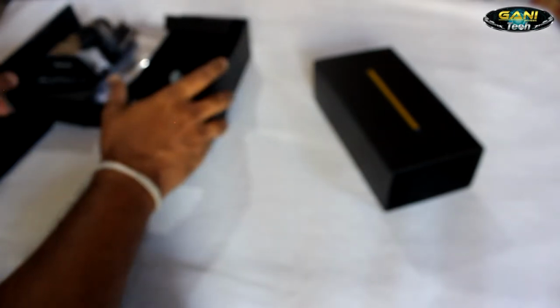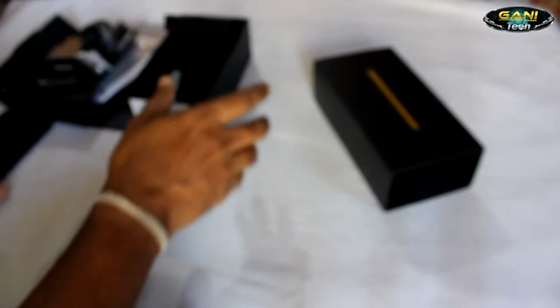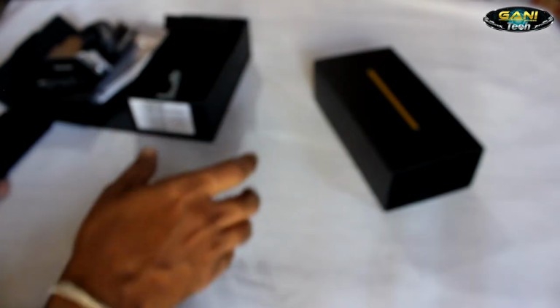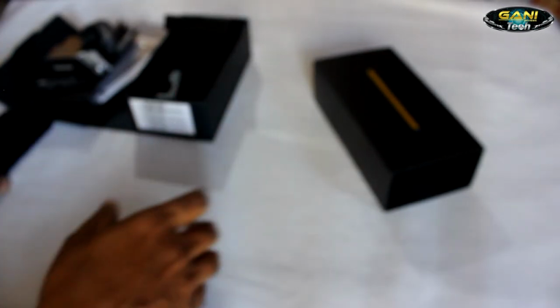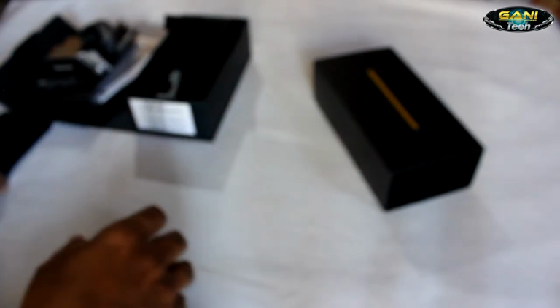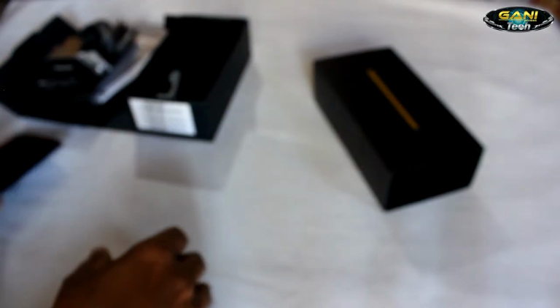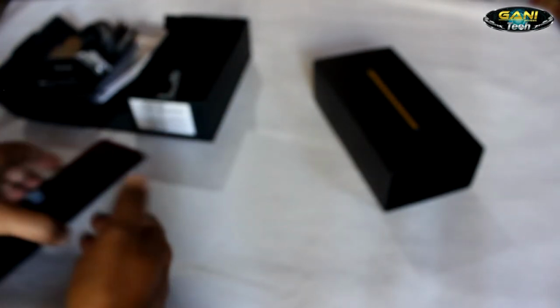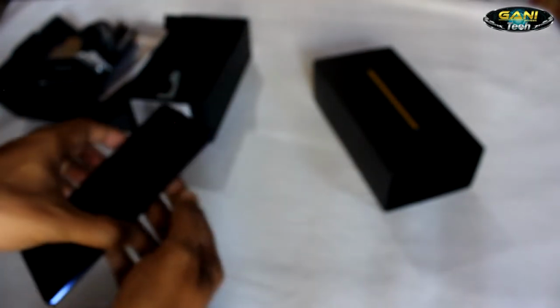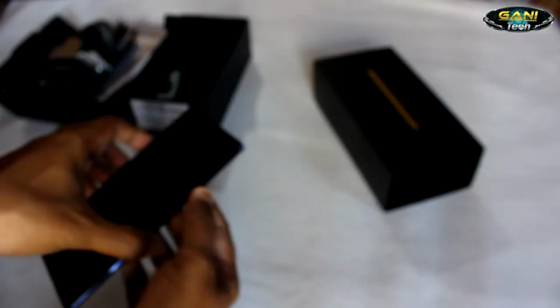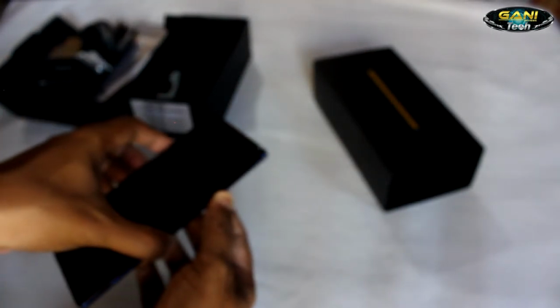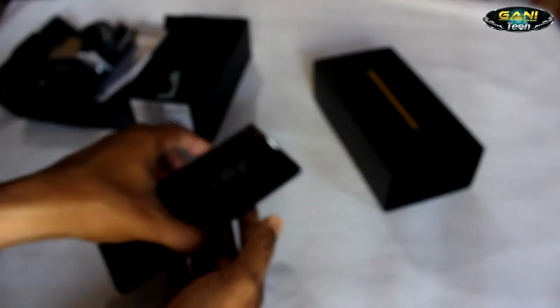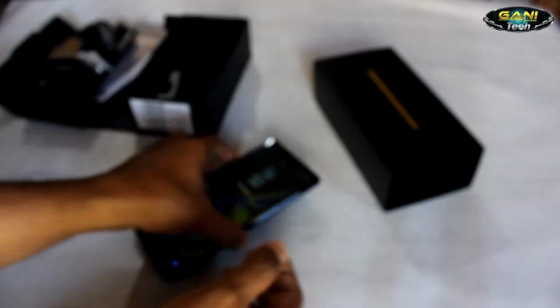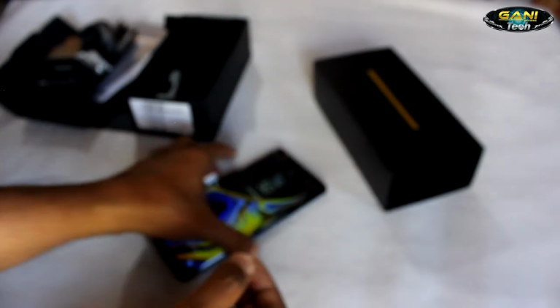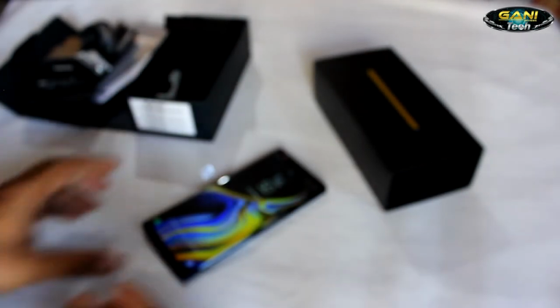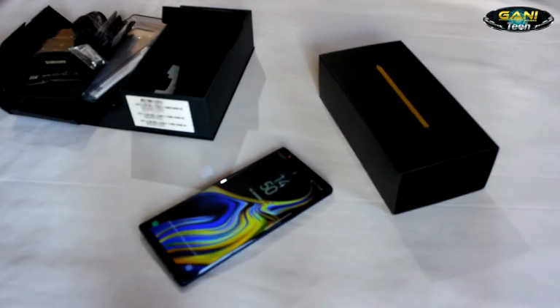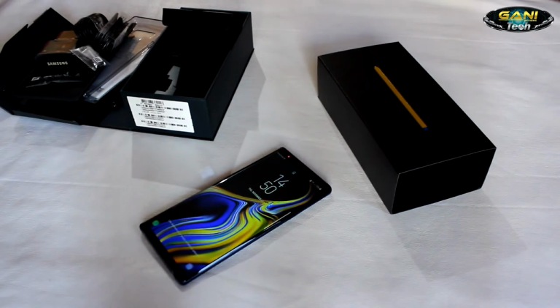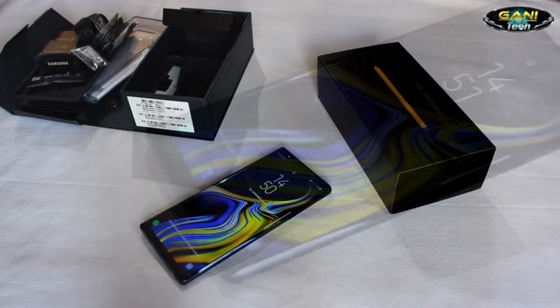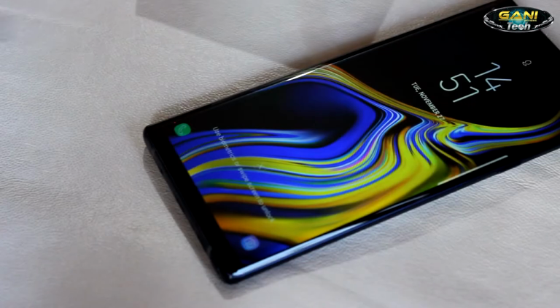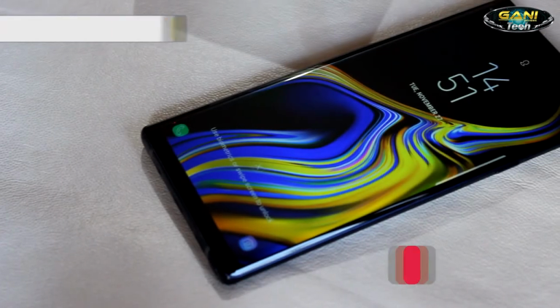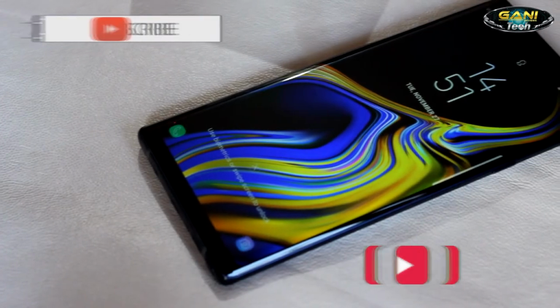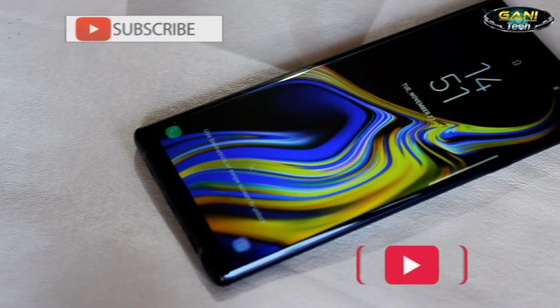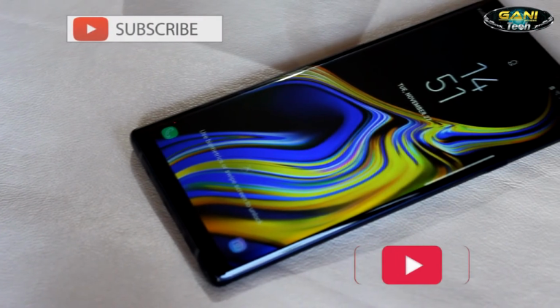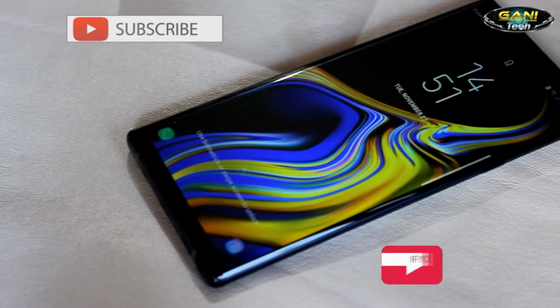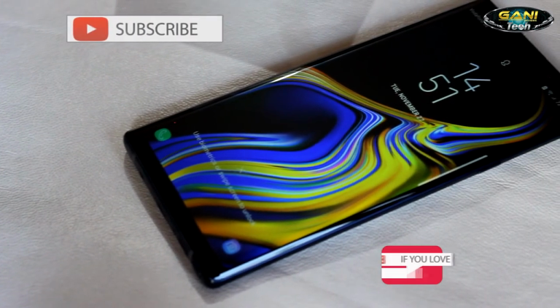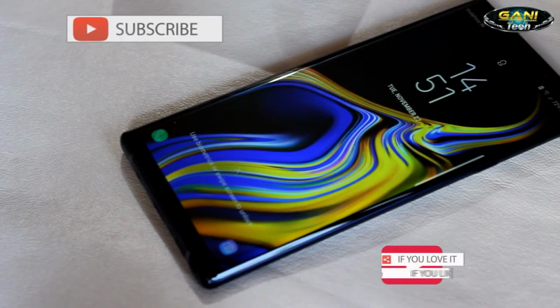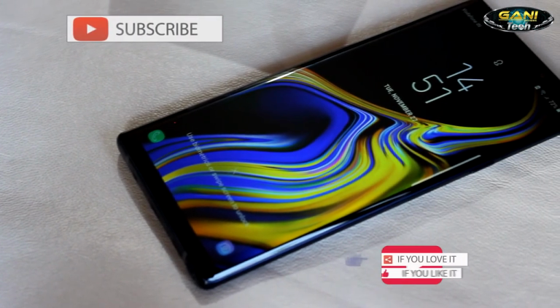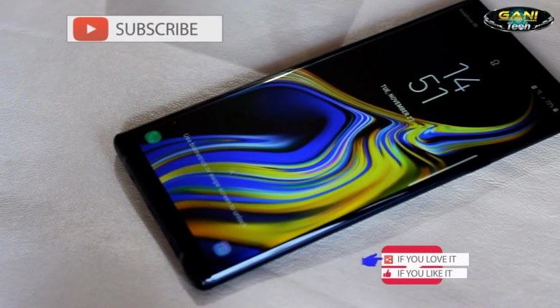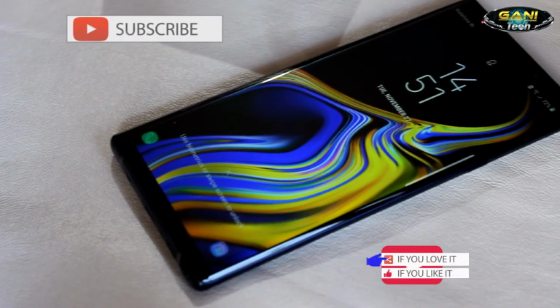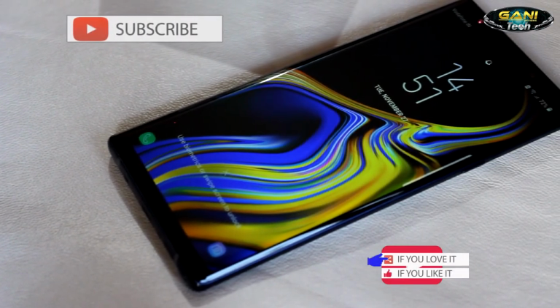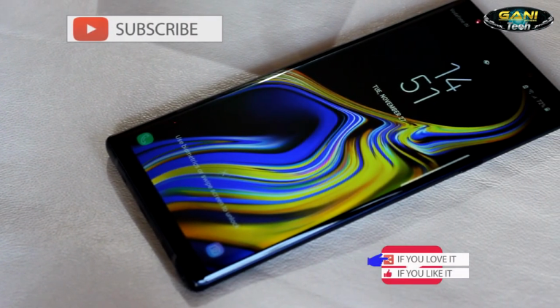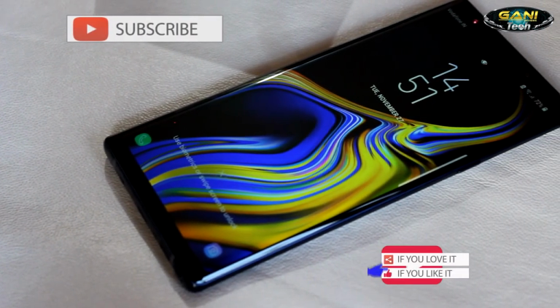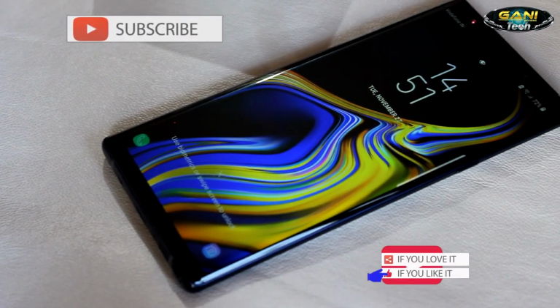So that will be a quick look for today. I will be coming up with my user experience with this phone shortly. Do subscribe to the channel and click the bell icon for notifications, and I will see you soon.